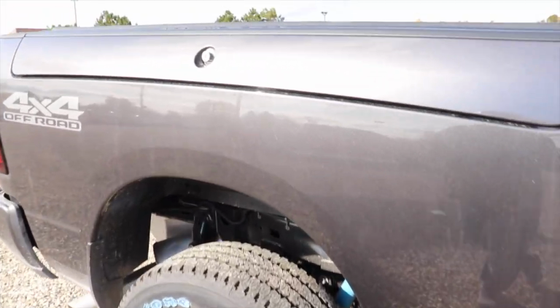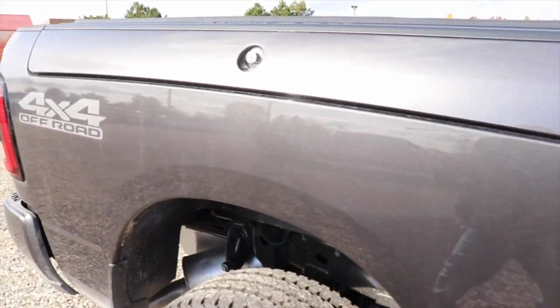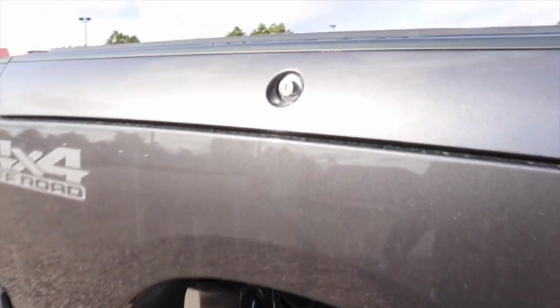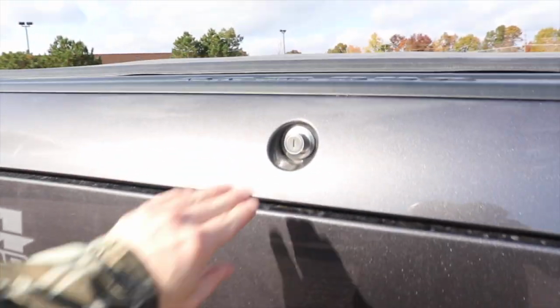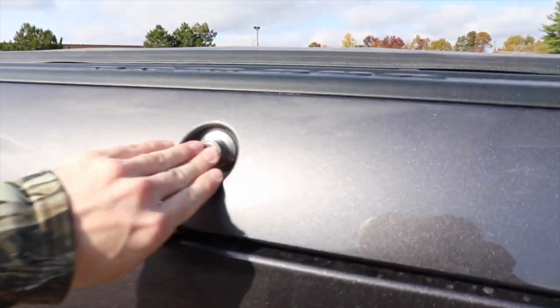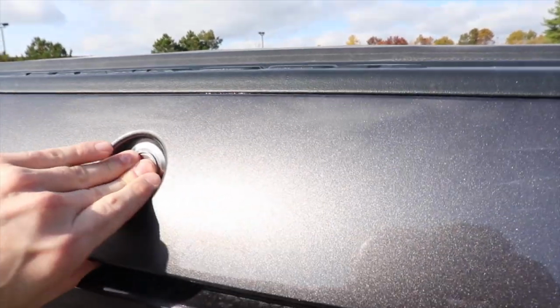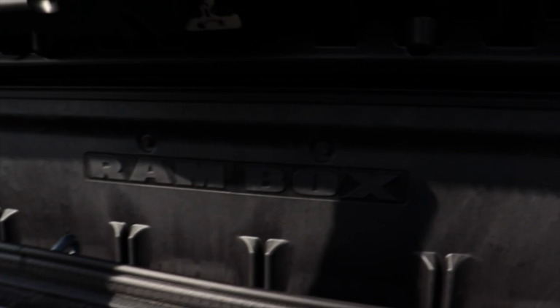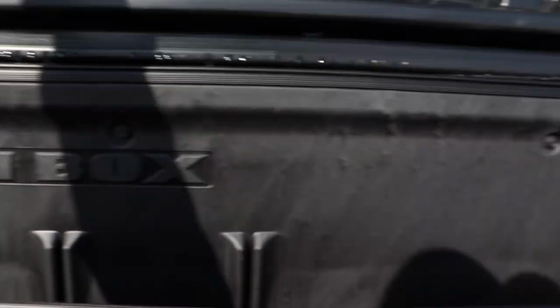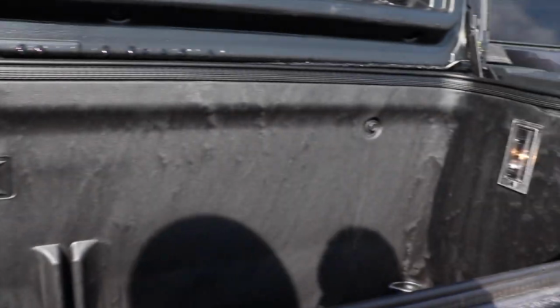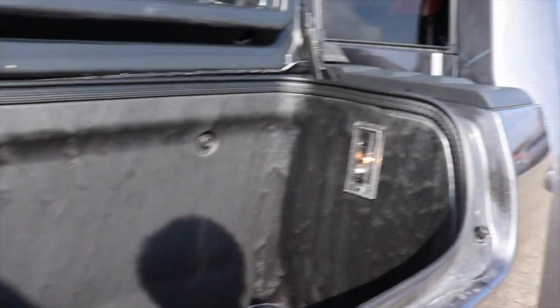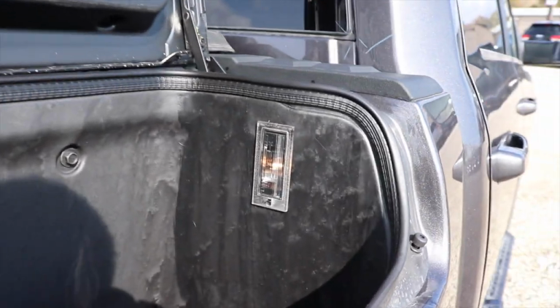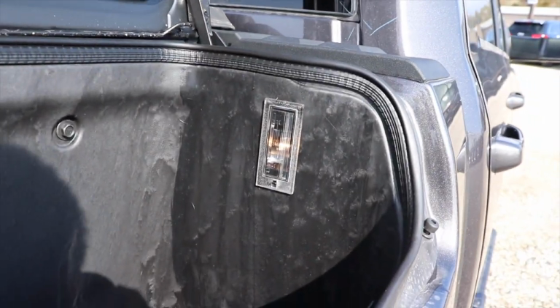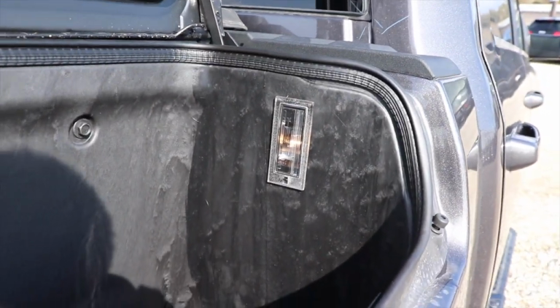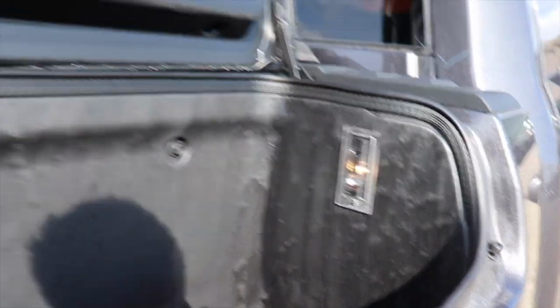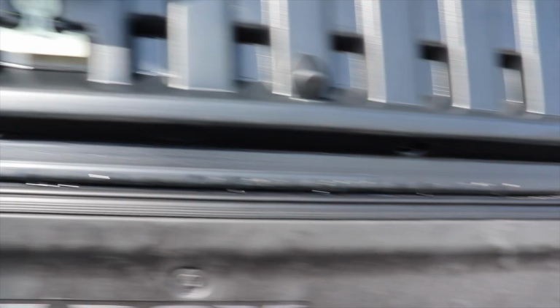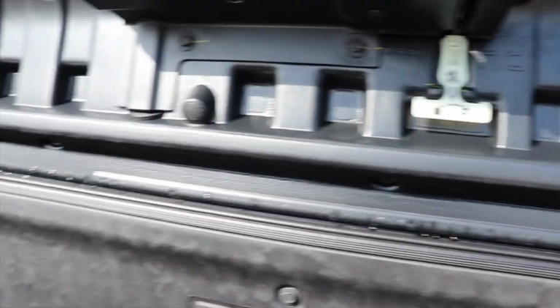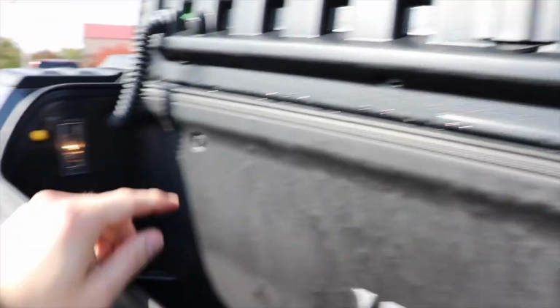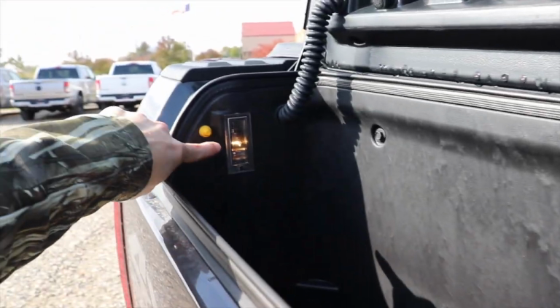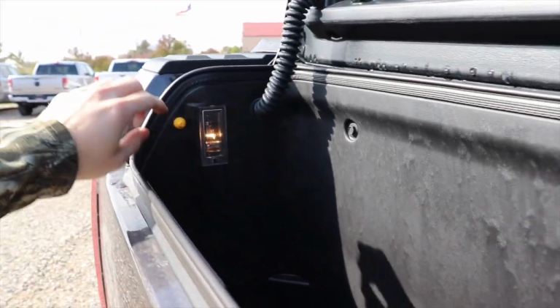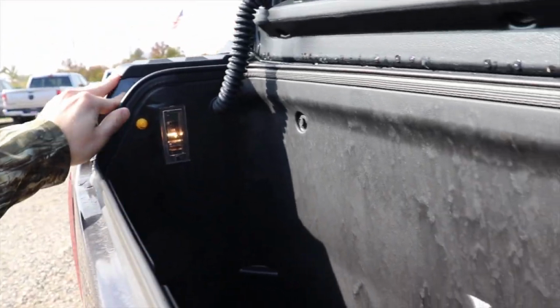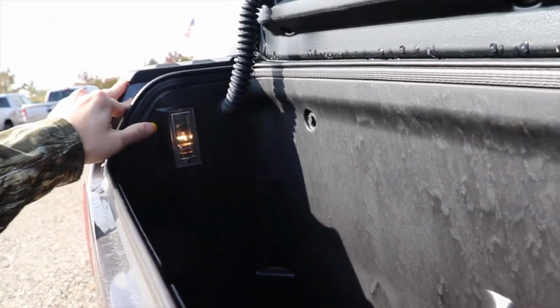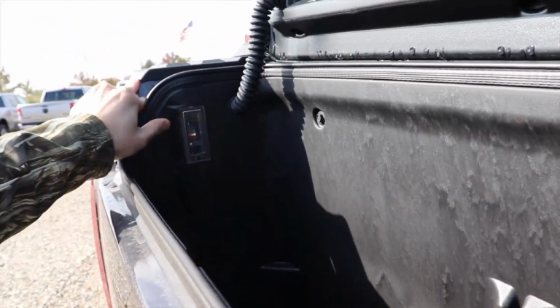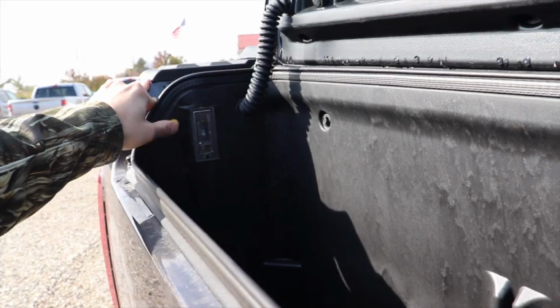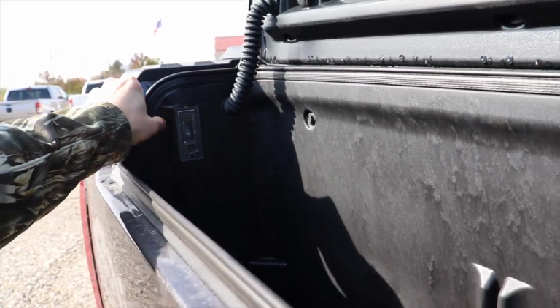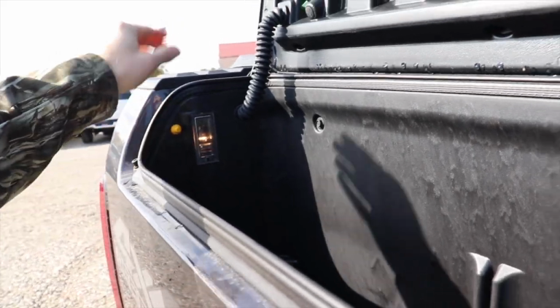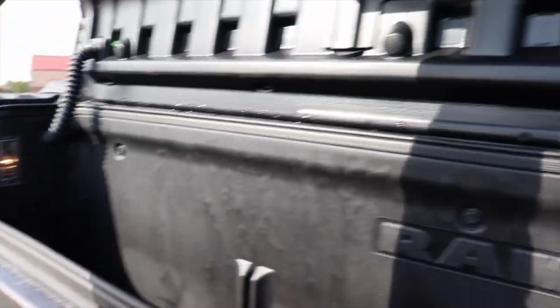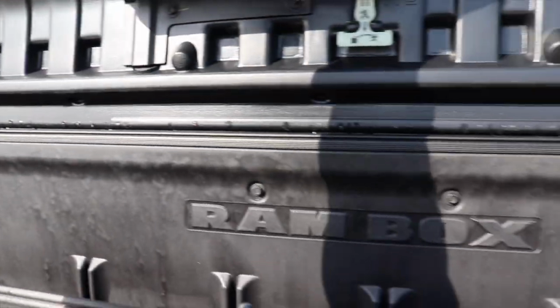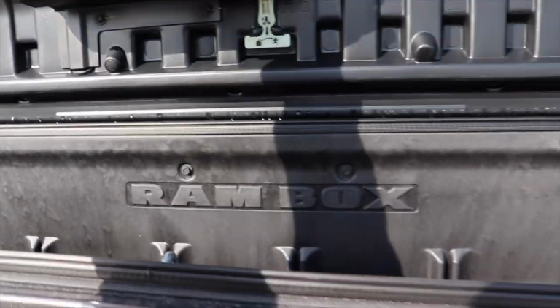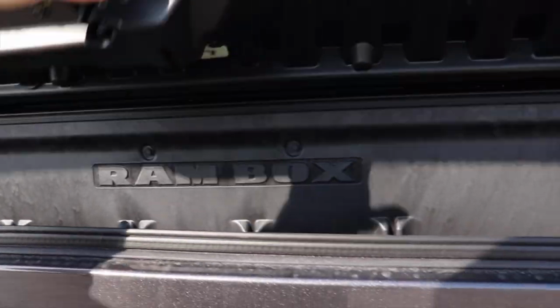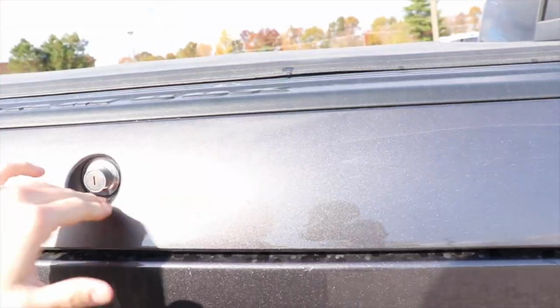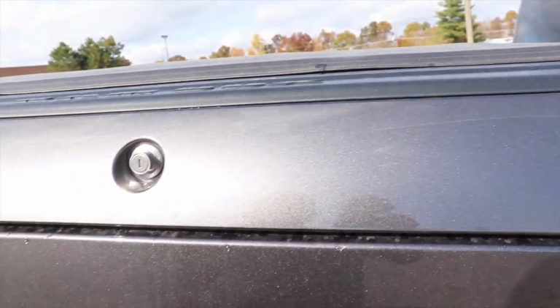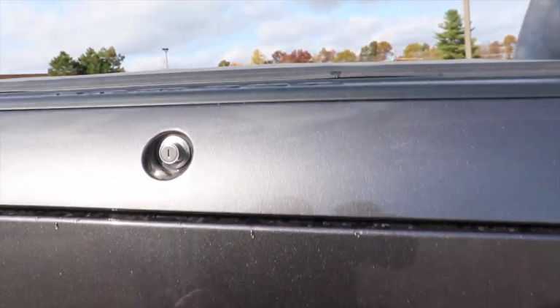Right here we have your Ram Box cargo management system with light right there as well as light right back here. I believe the other side has the power plug in it.